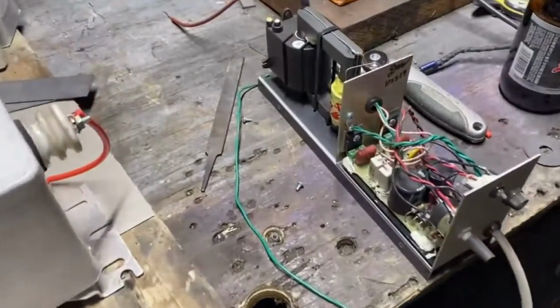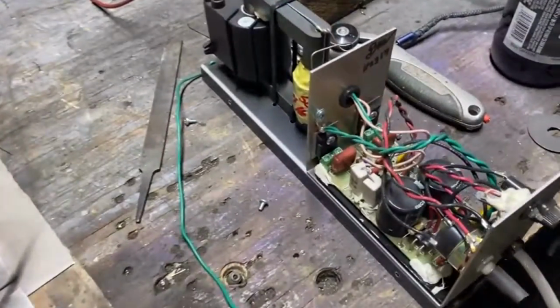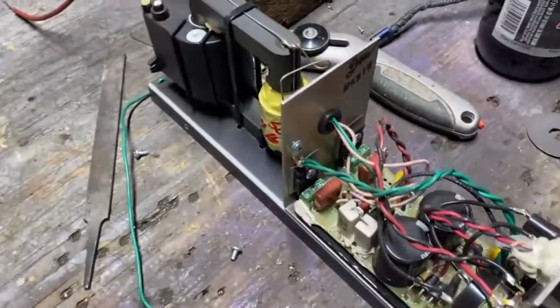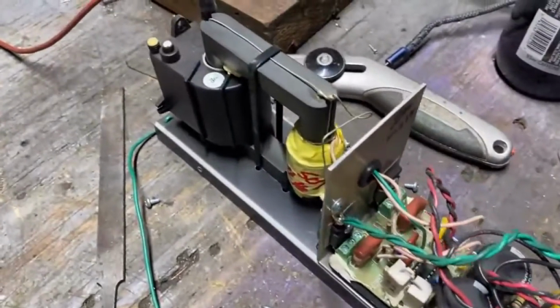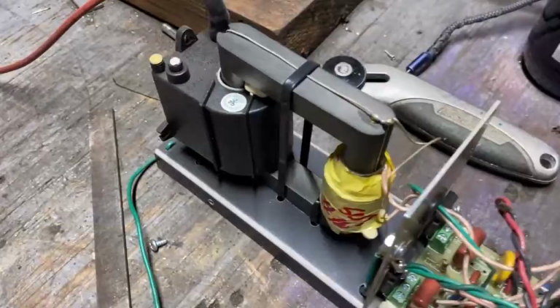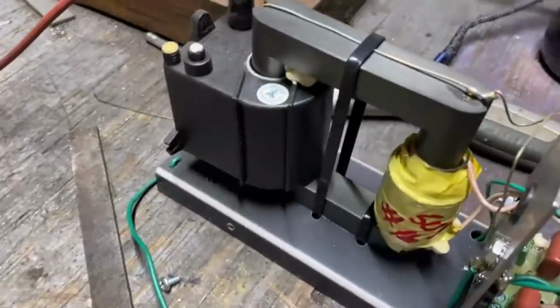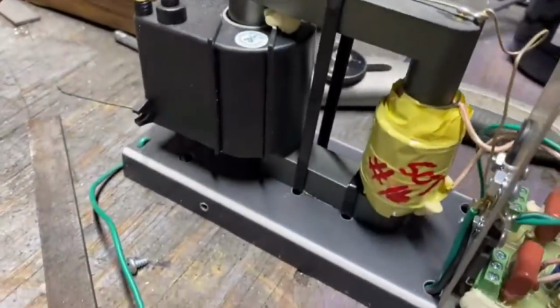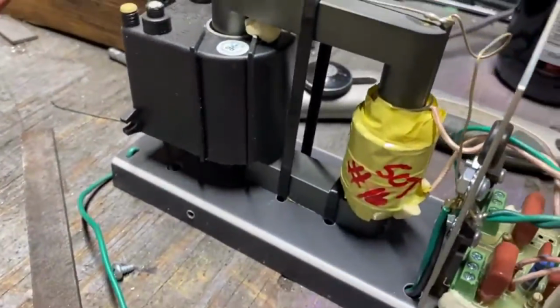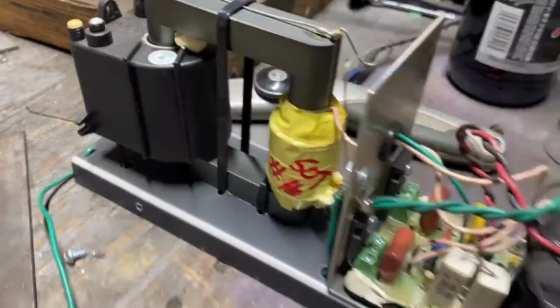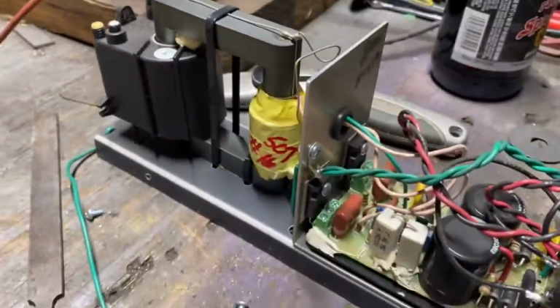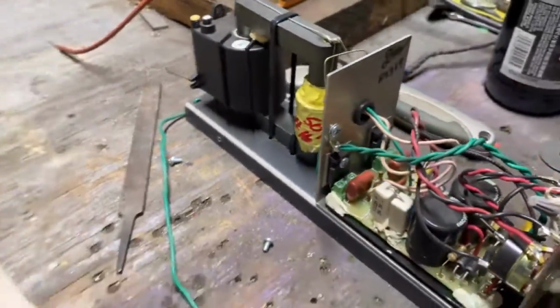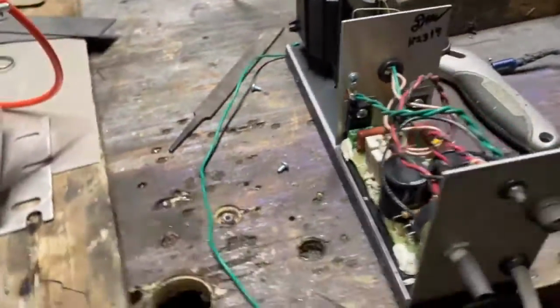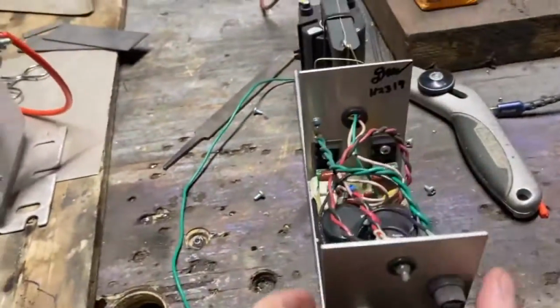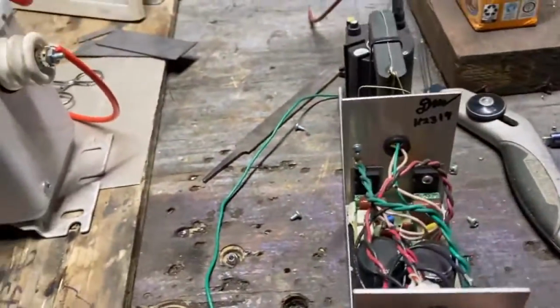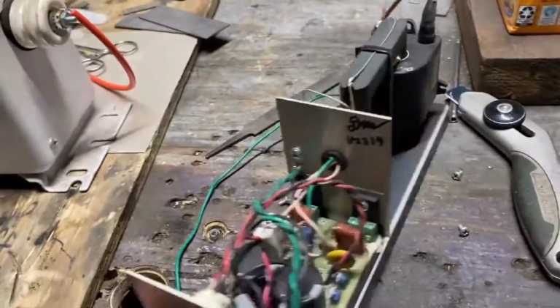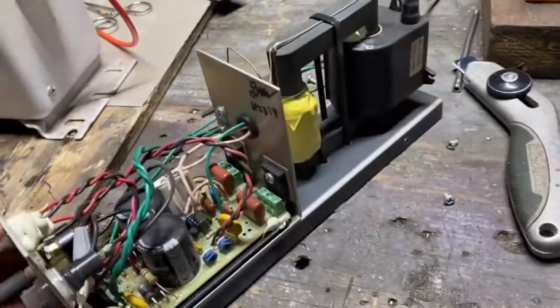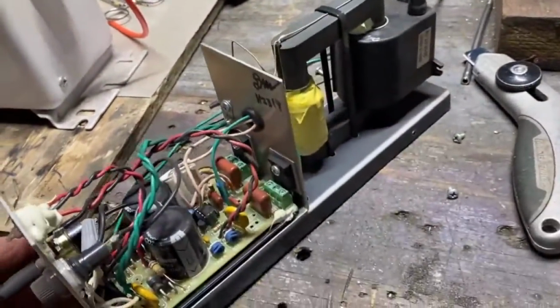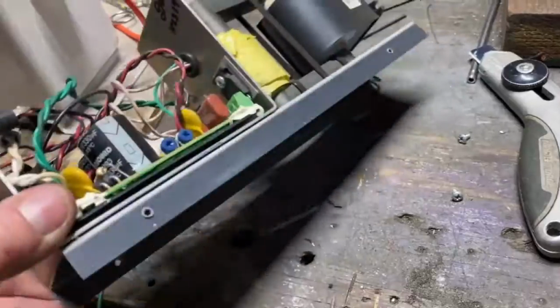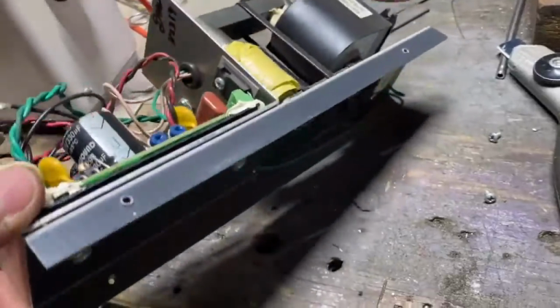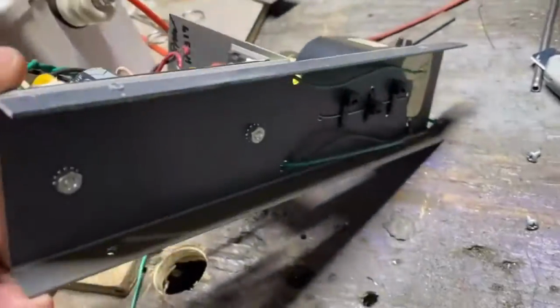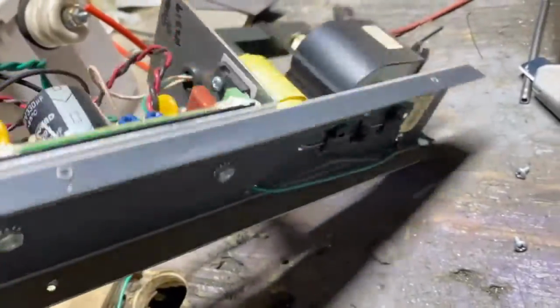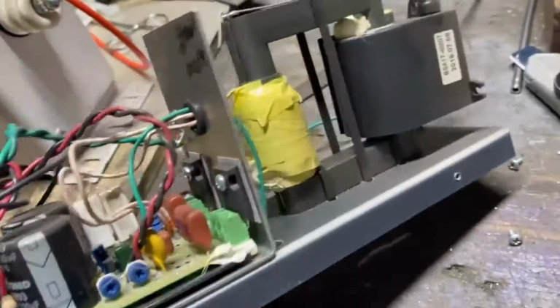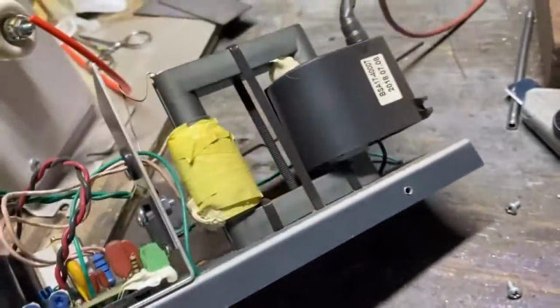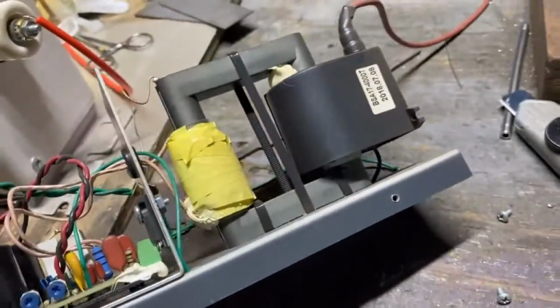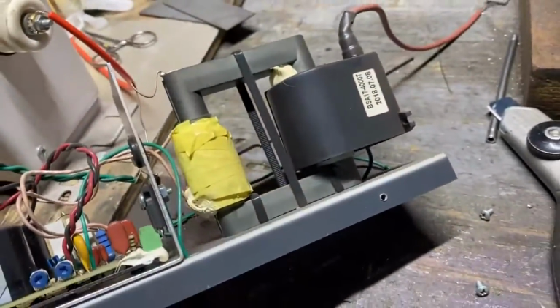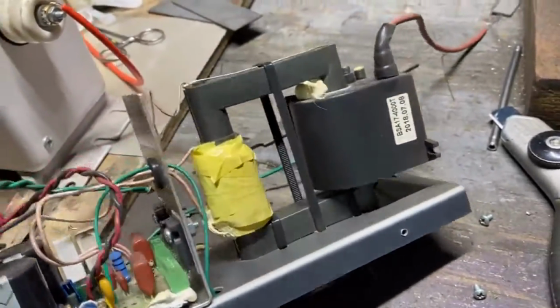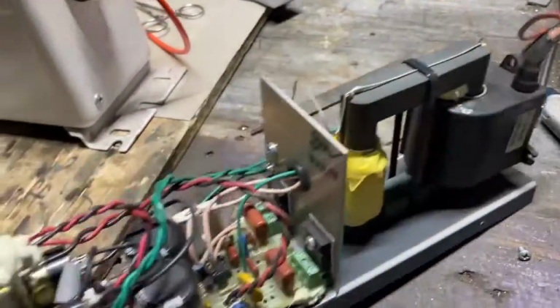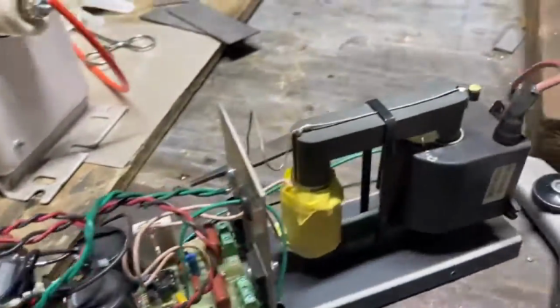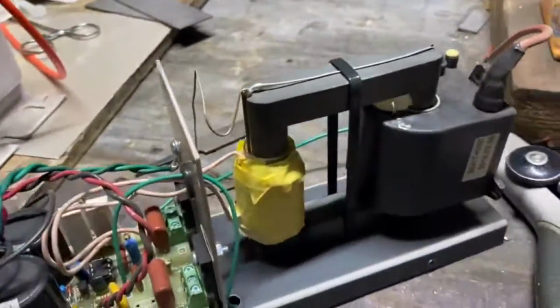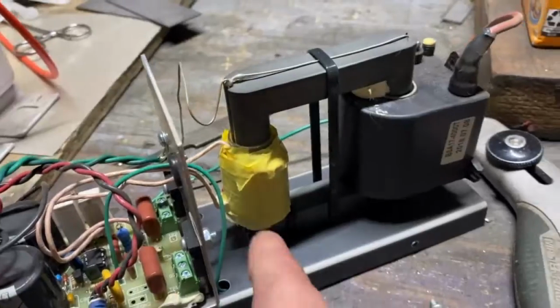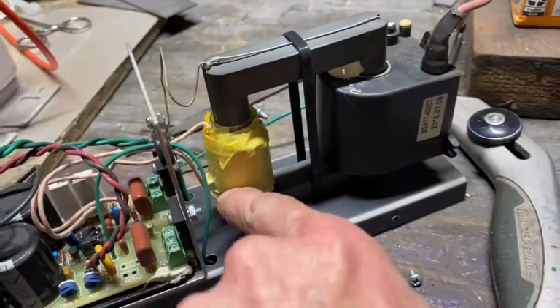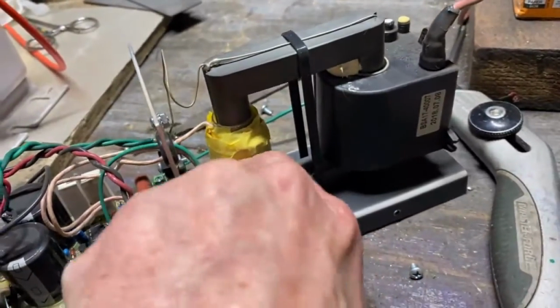We're going to give this transformer a test — it's a pretty cool little unit. I want to say it's 15,000 volts.